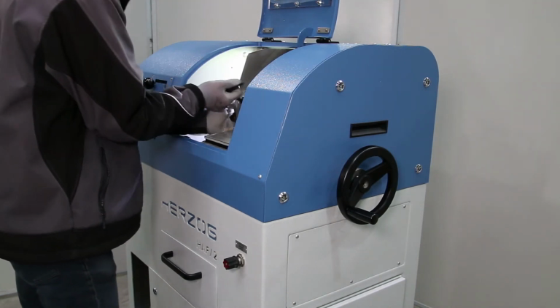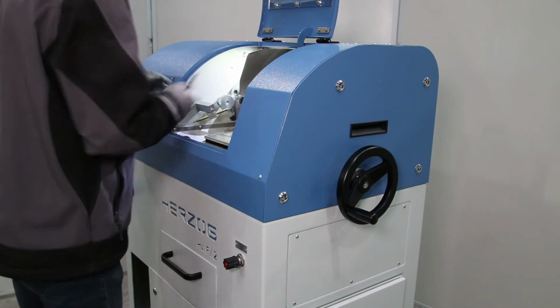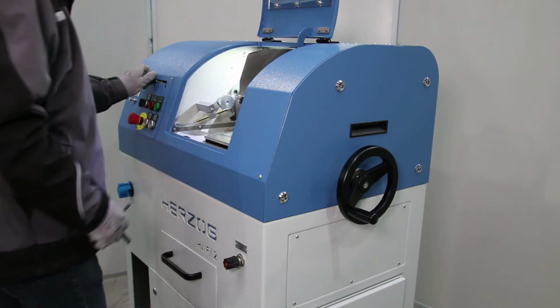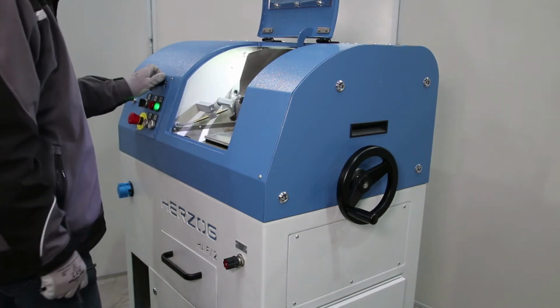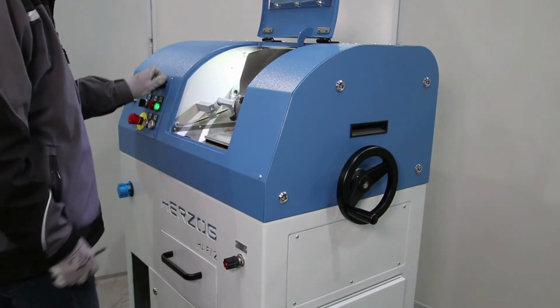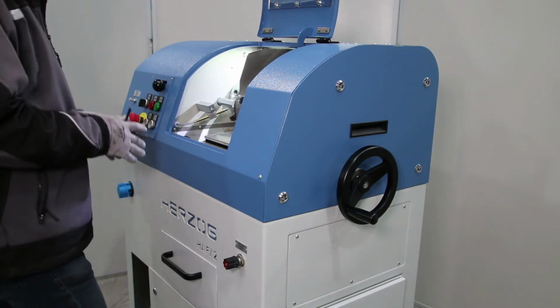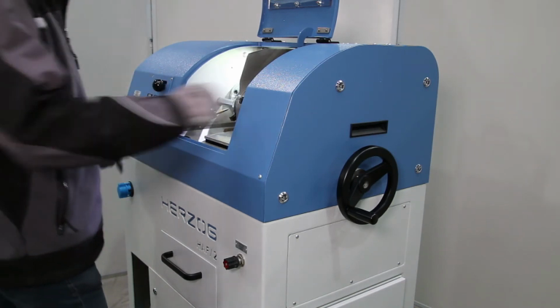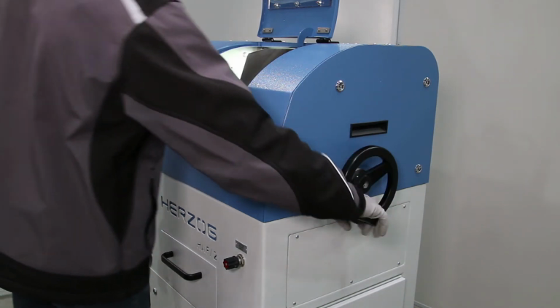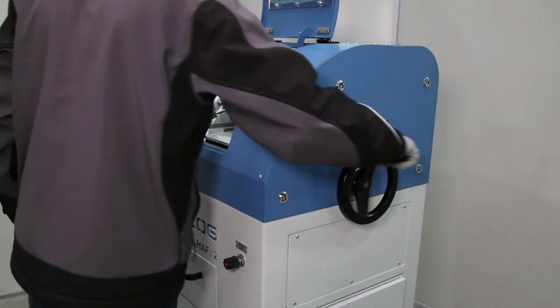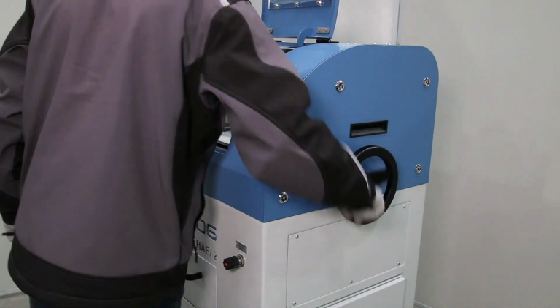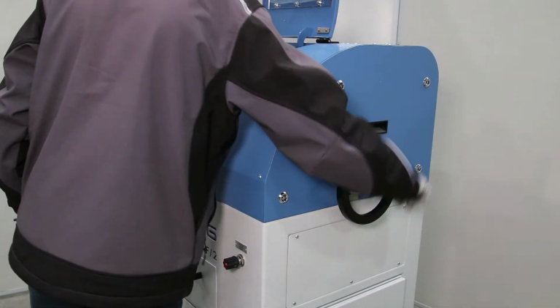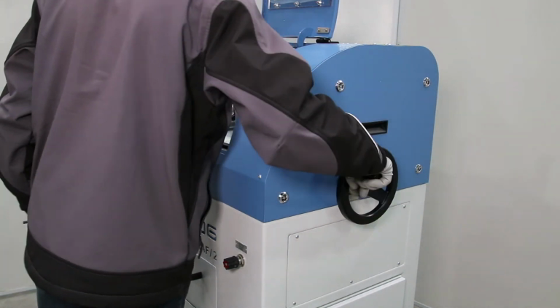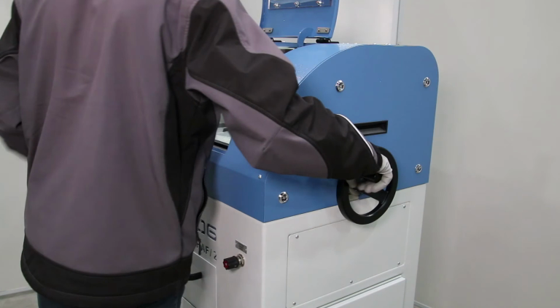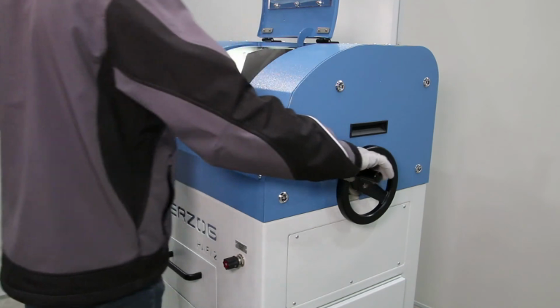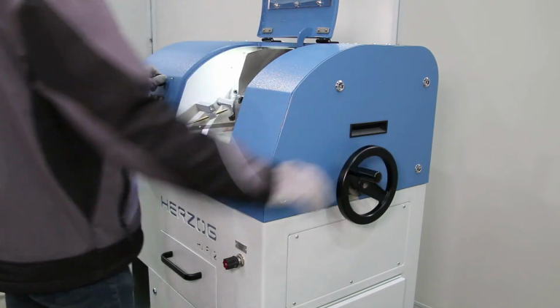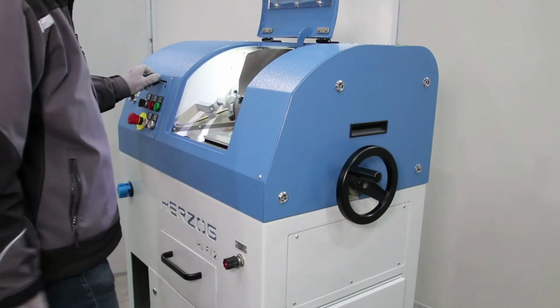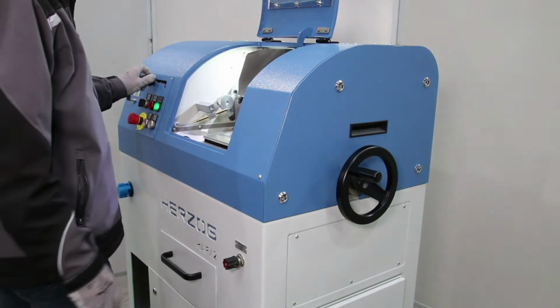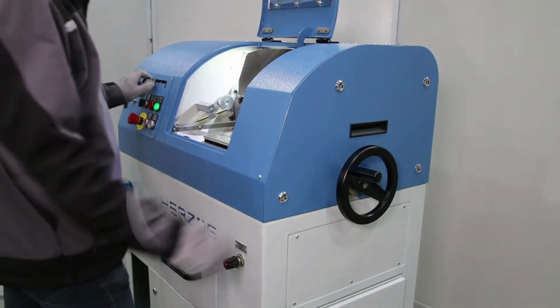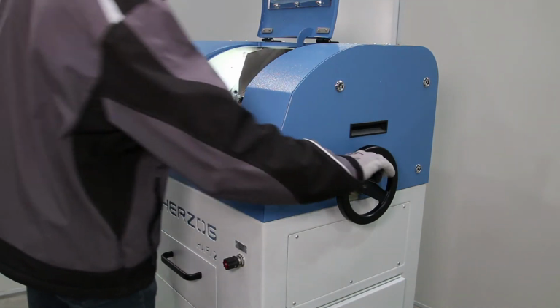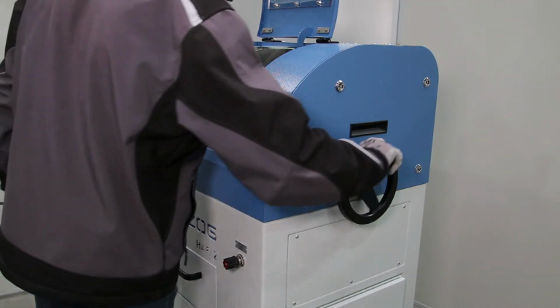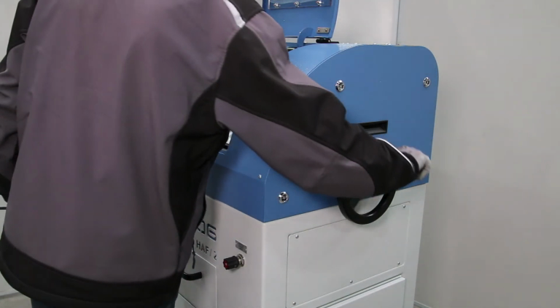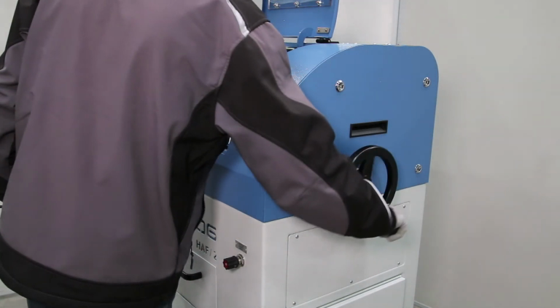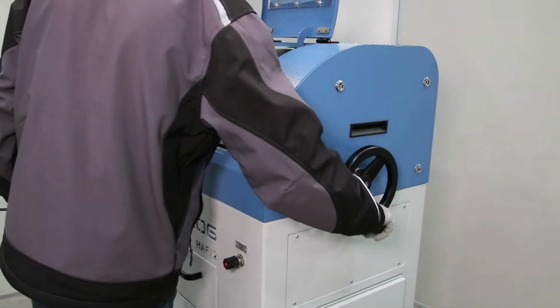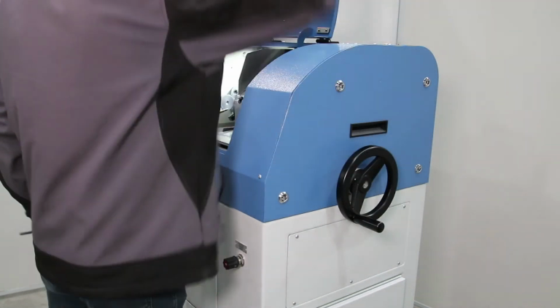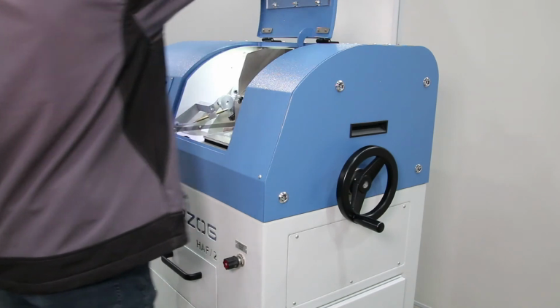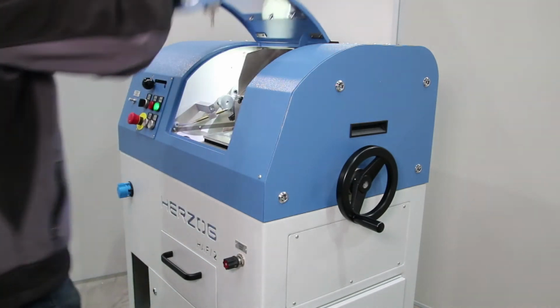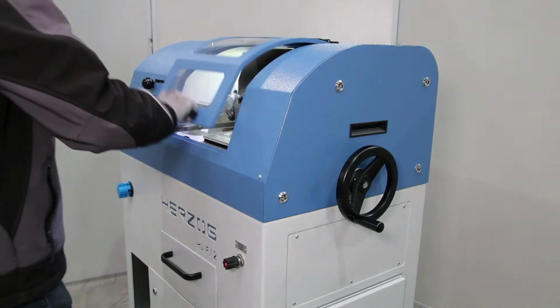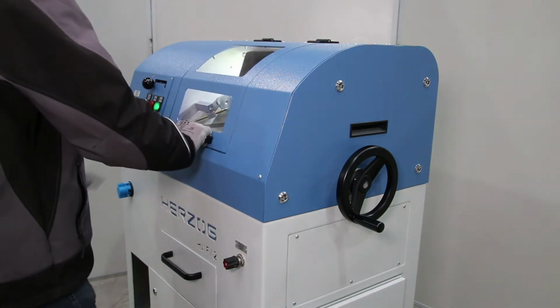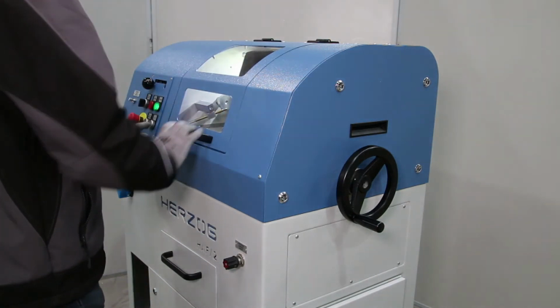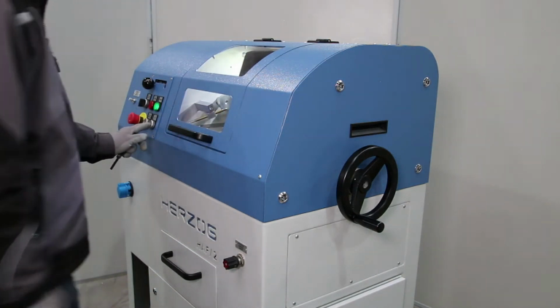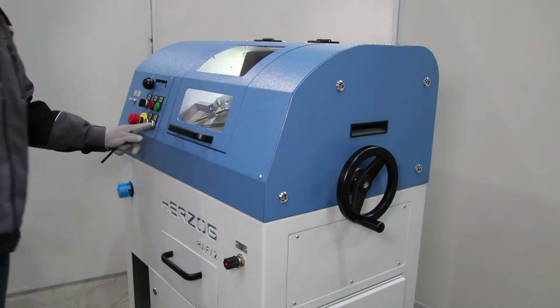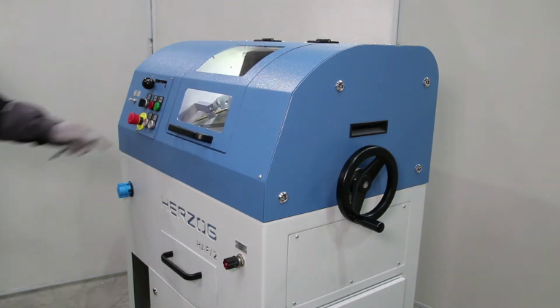All operating elements are located at a comfortable working height and are easy to reach. This allows the operator to adopt a physiologically good posture and to carry out all work steps quickly and efficiently.